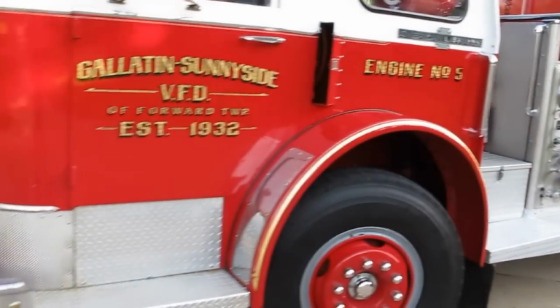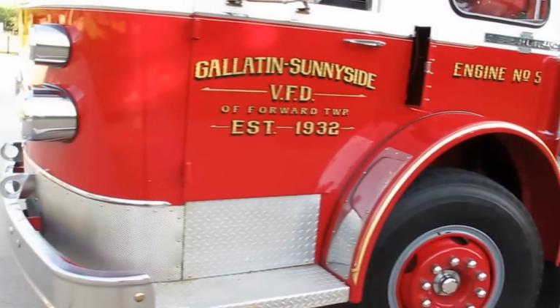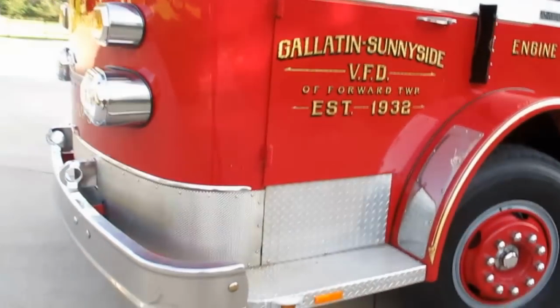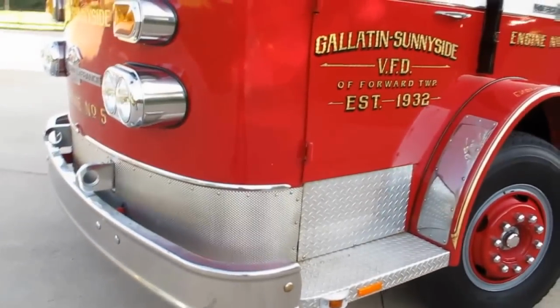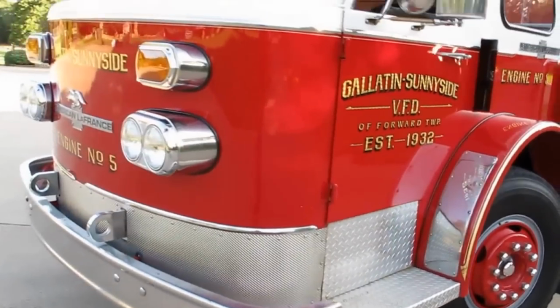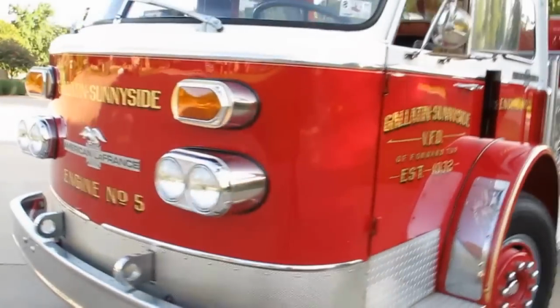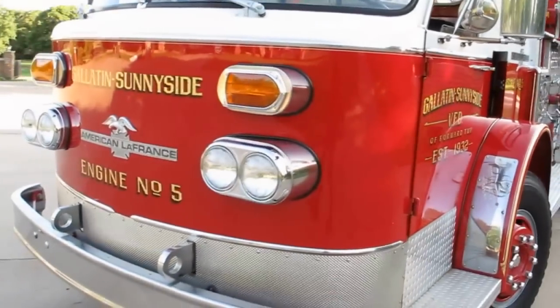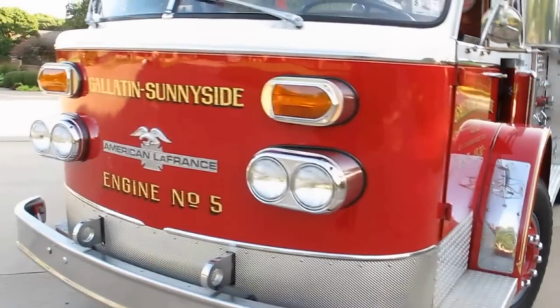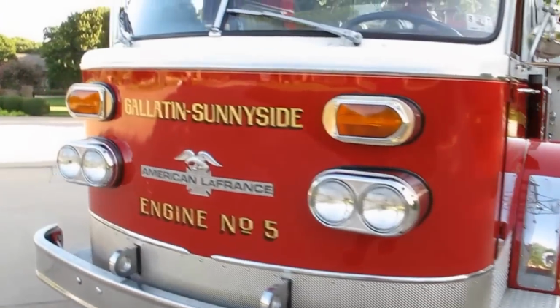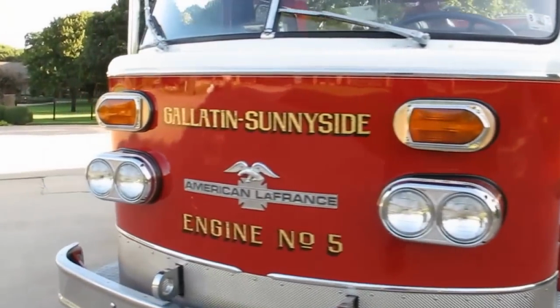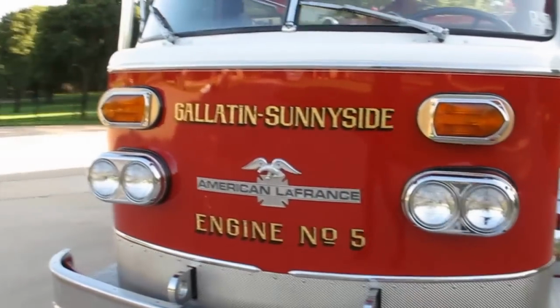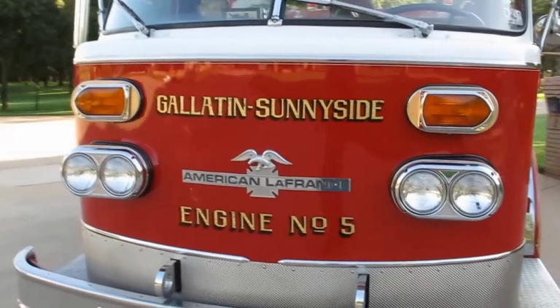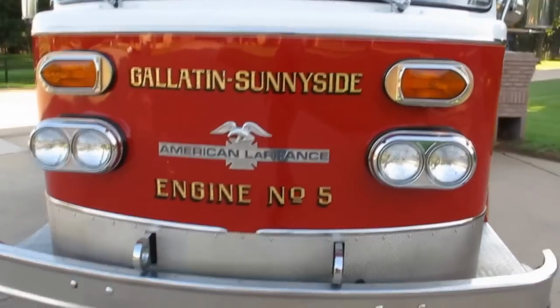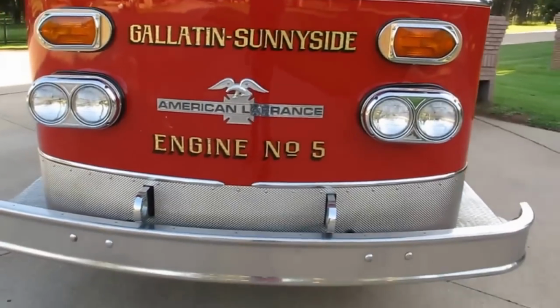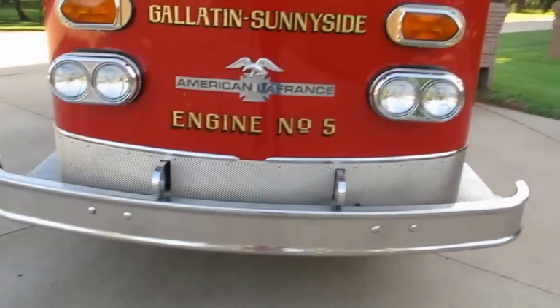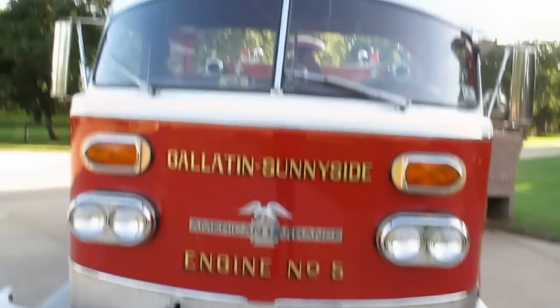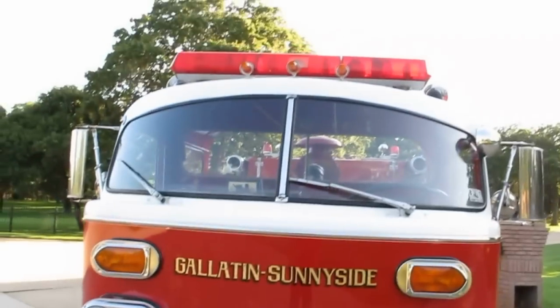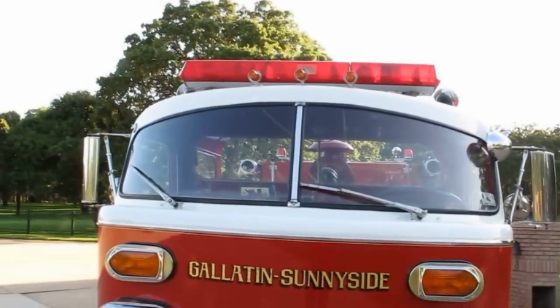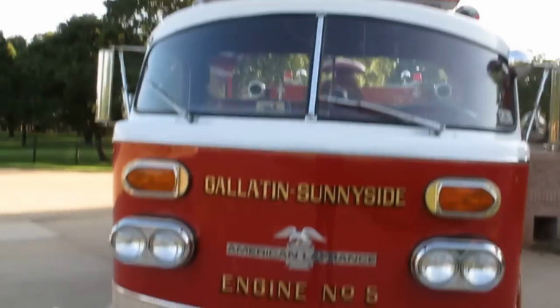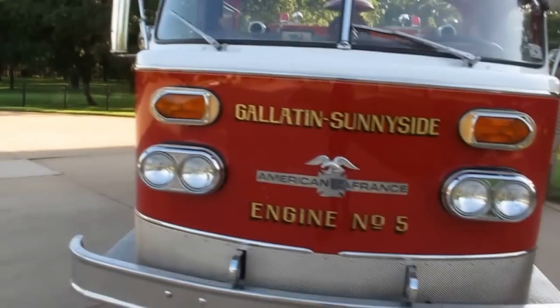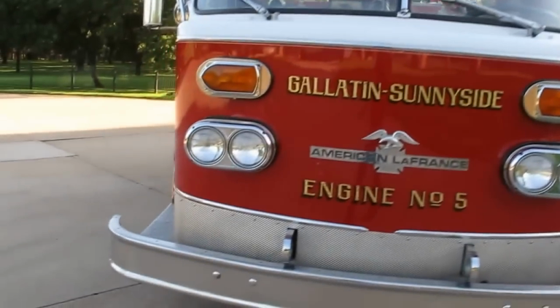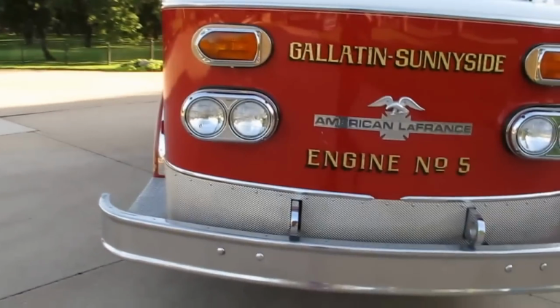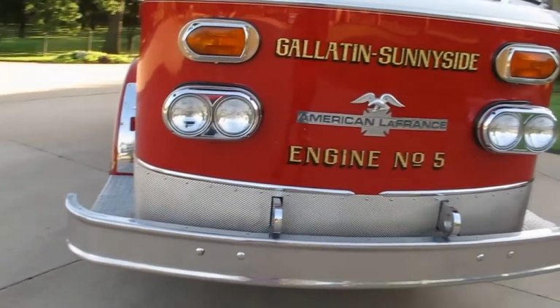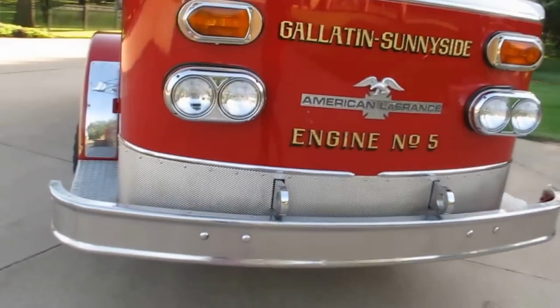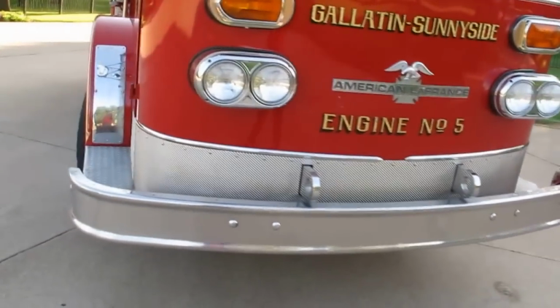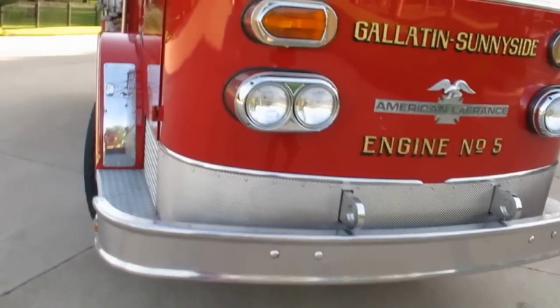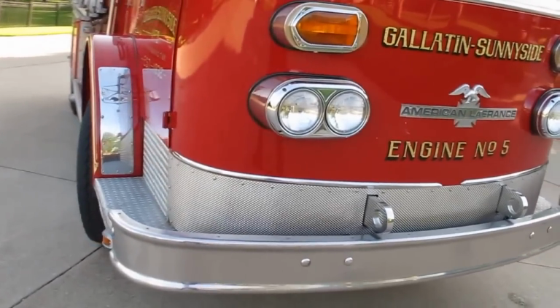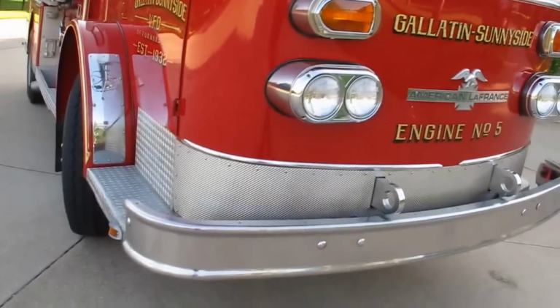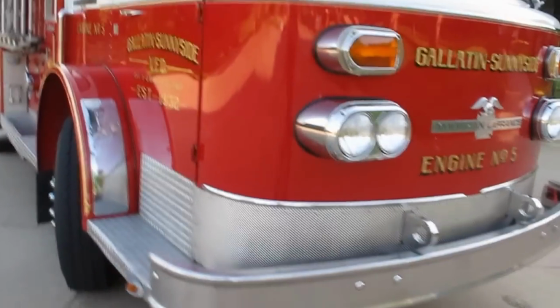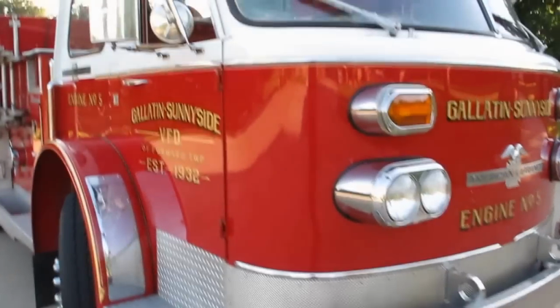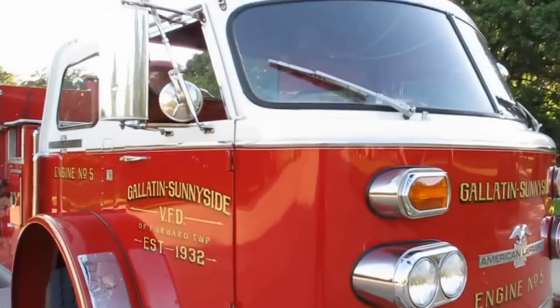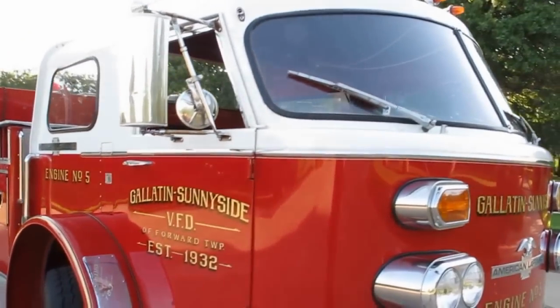Overall she's in good shape — she runs good, drives good. American La France is a top quality fire truck manufacturer. I think they still make fire trucks today, but some of you old school or retired guys have probably worked with this truck before.